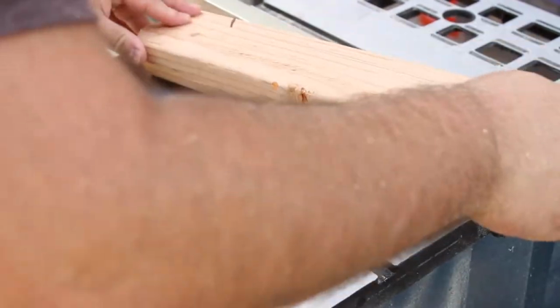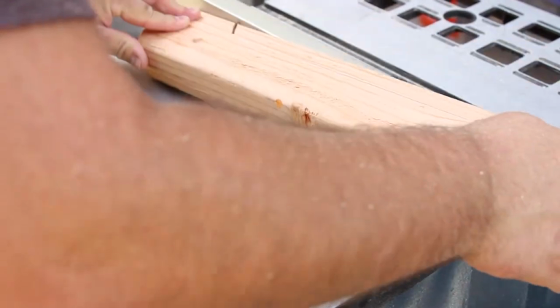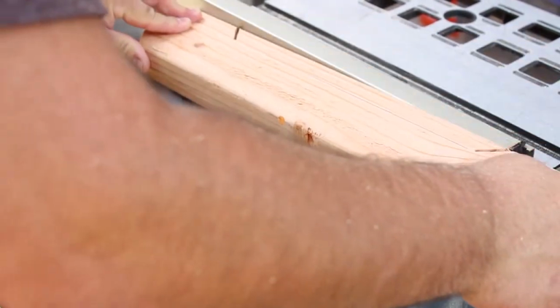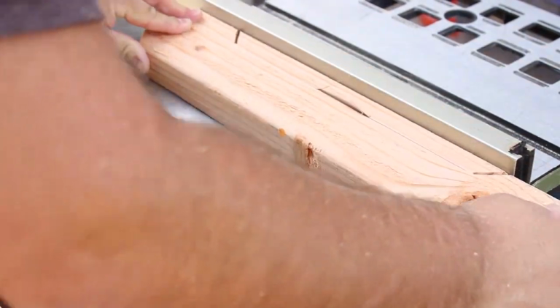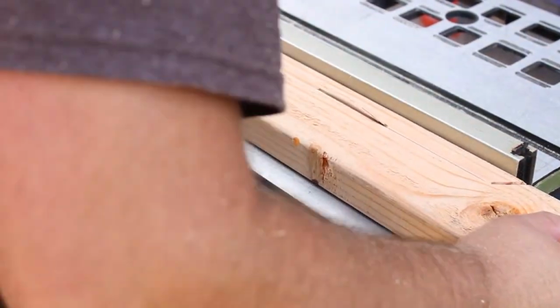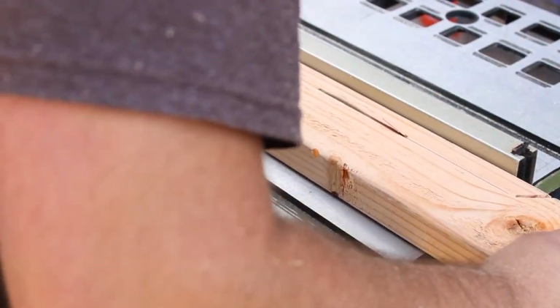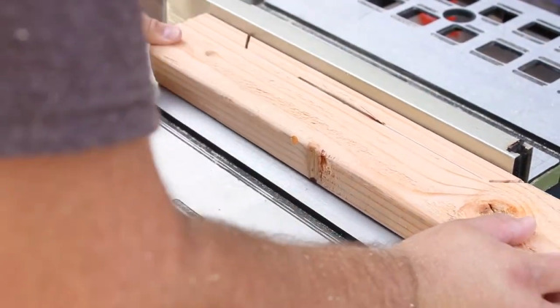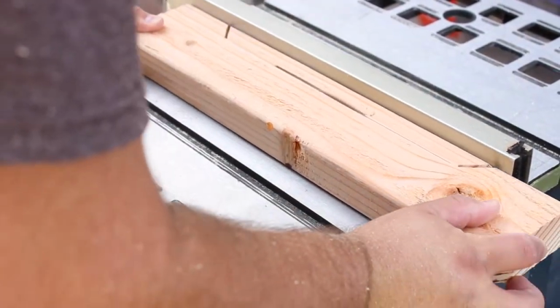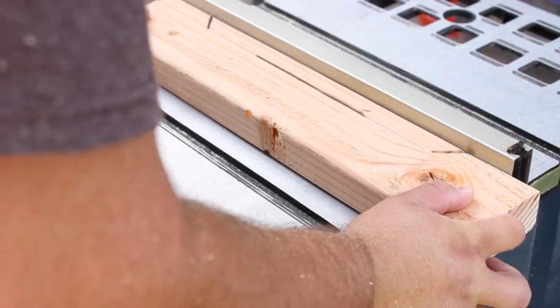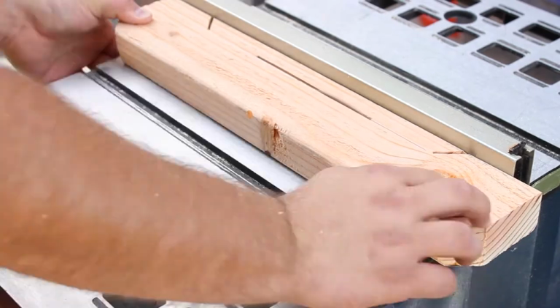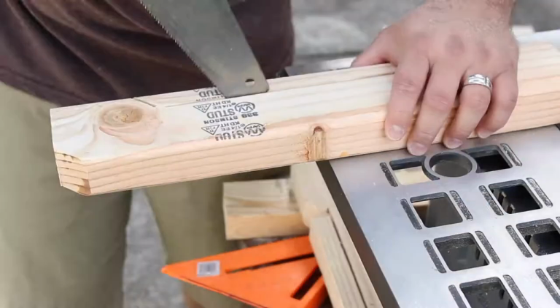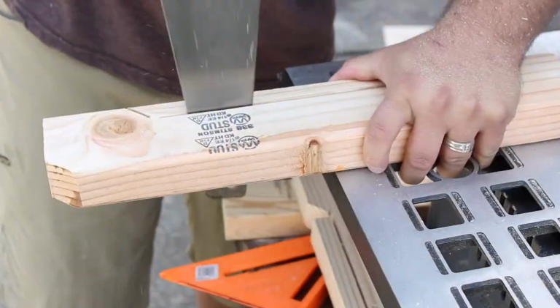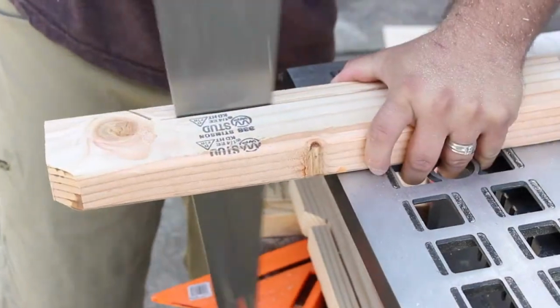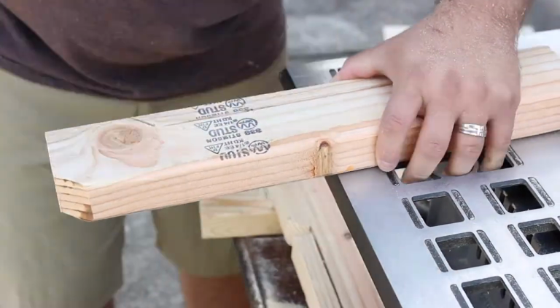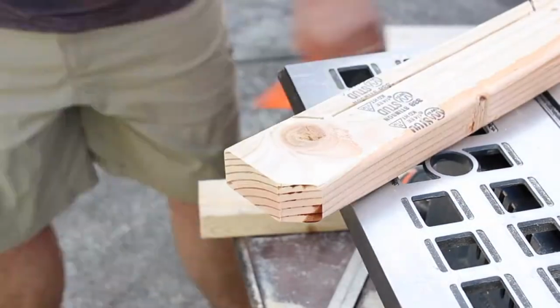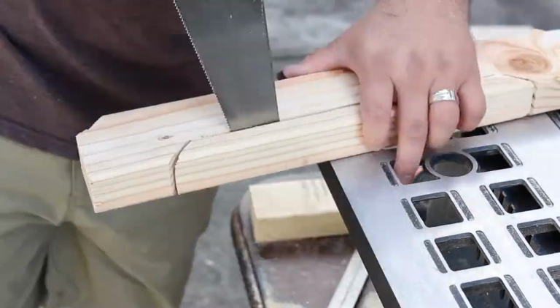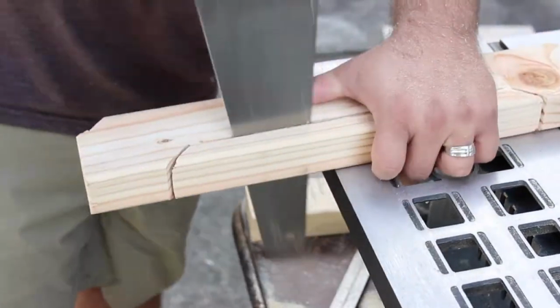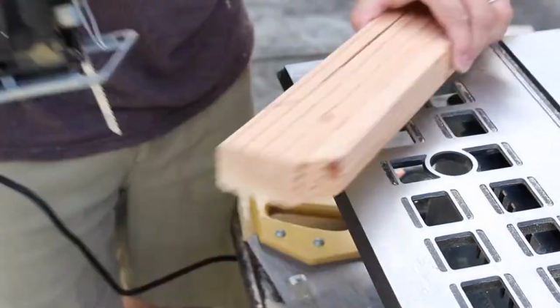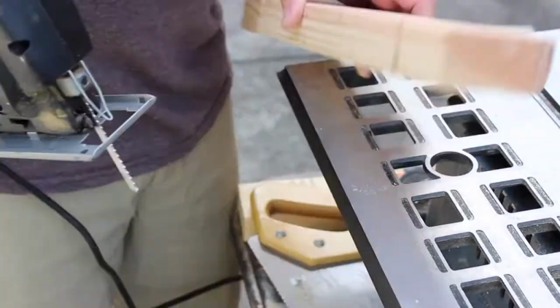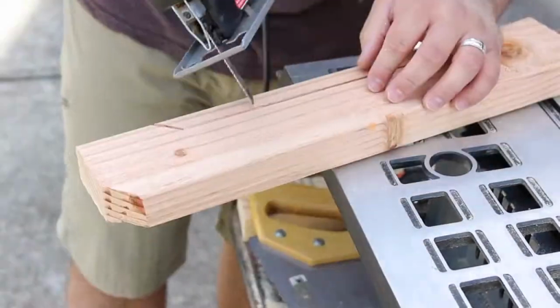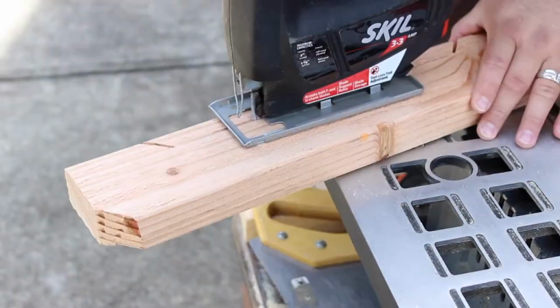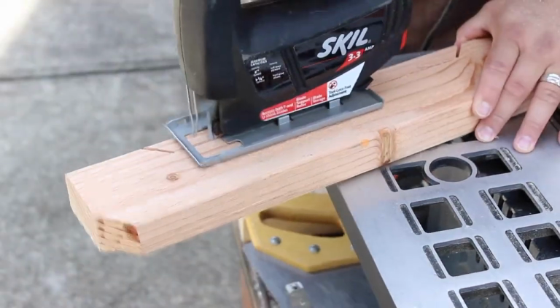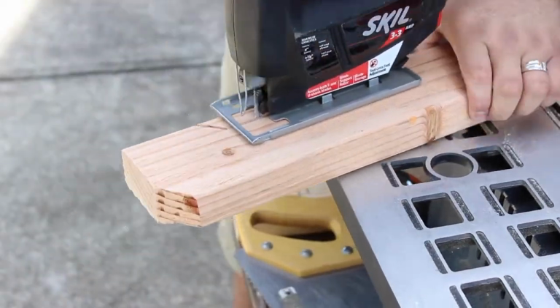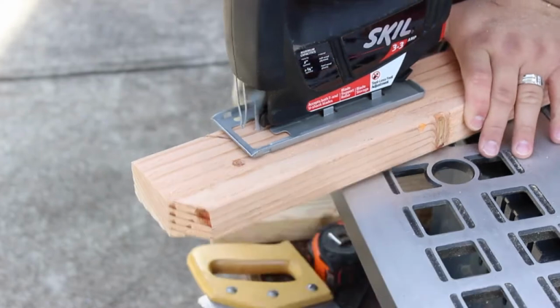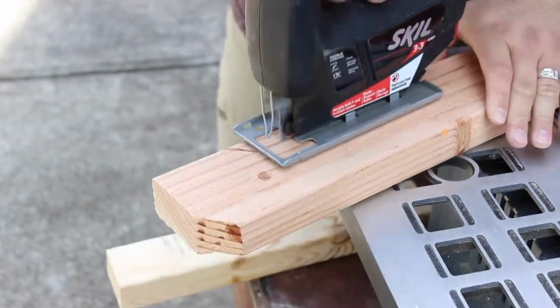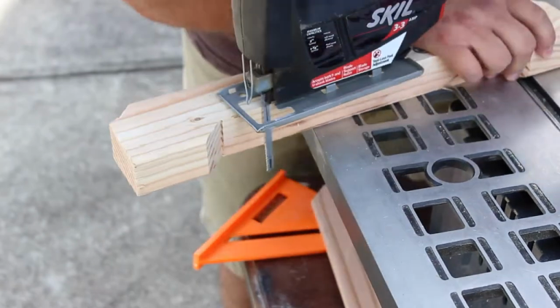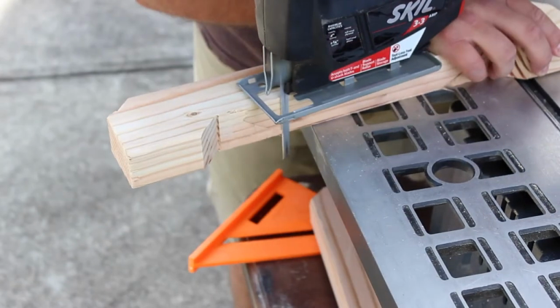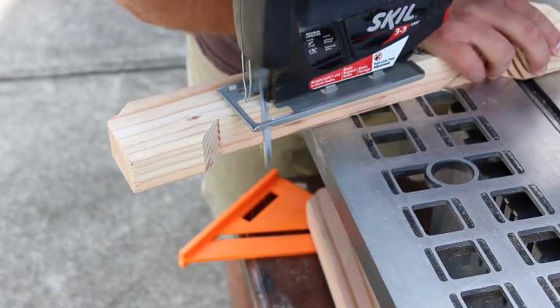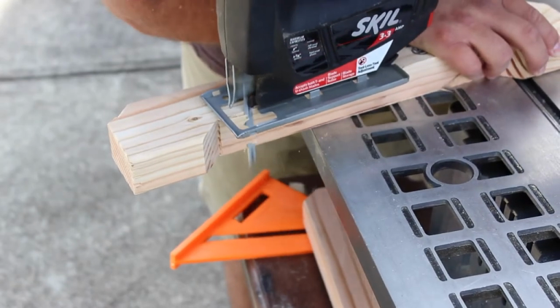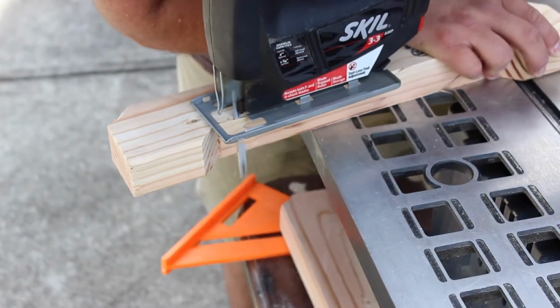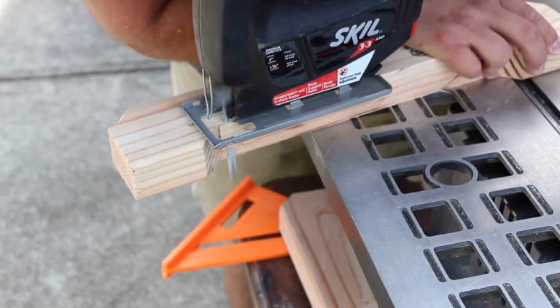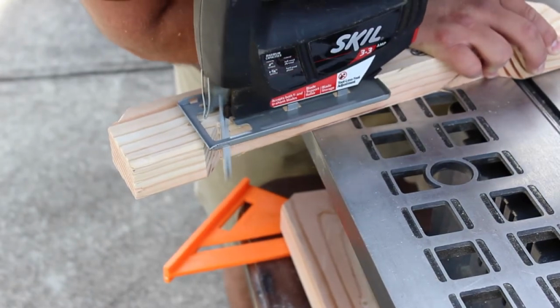After cutting all four pieces of the ends, I created a decorative notch. I started out doing it the hard way and then eventually switched to a jigsaw. The jigsaw made finishing the notch cutouts much easier.